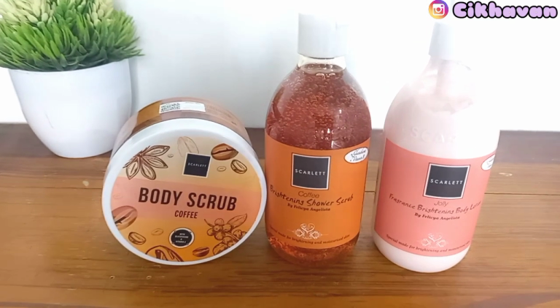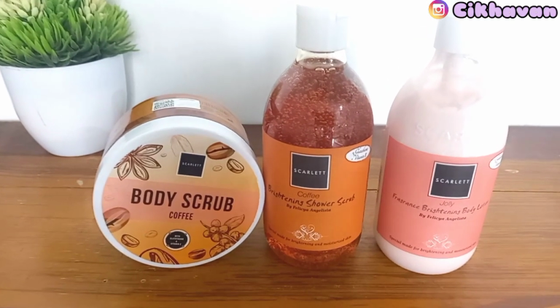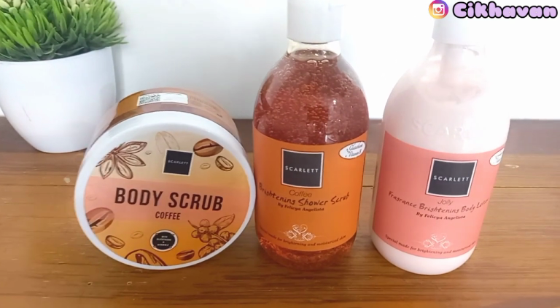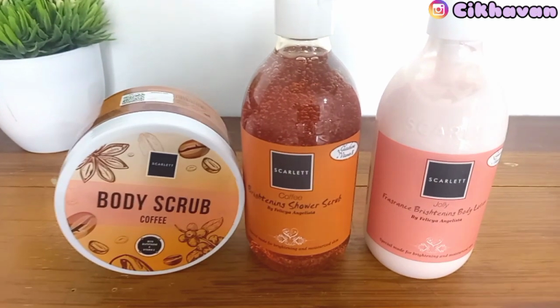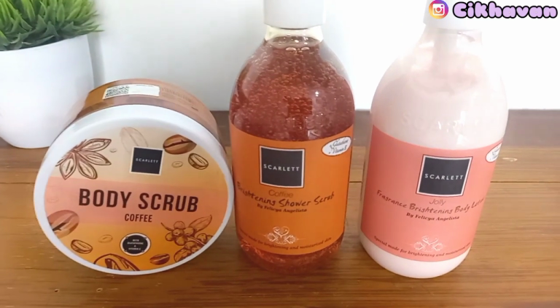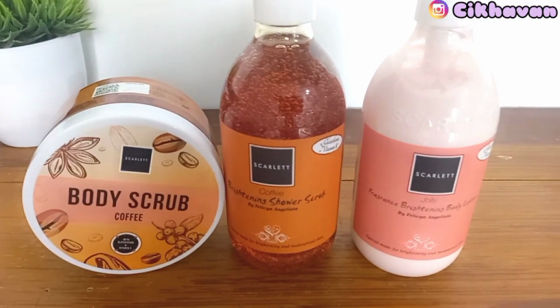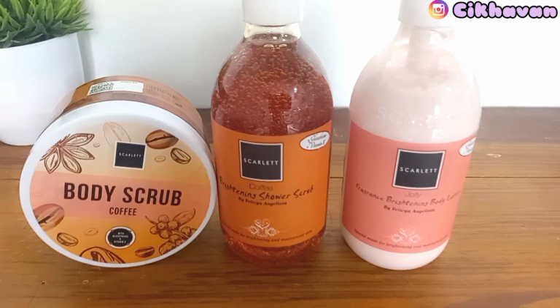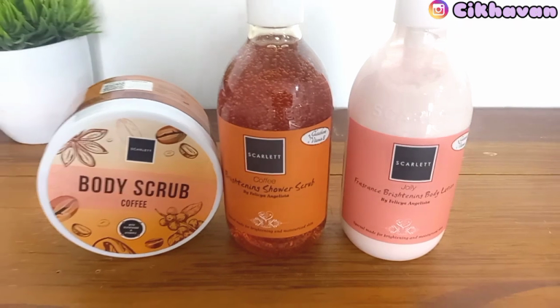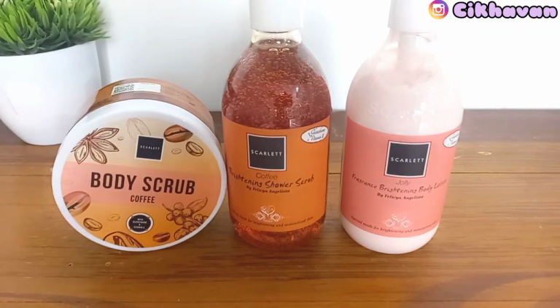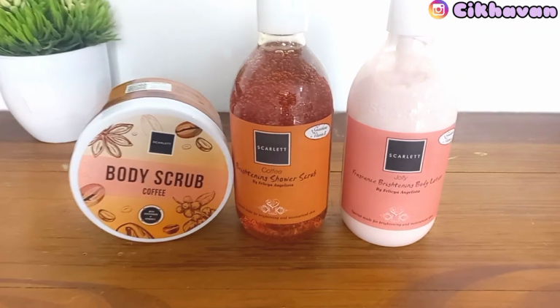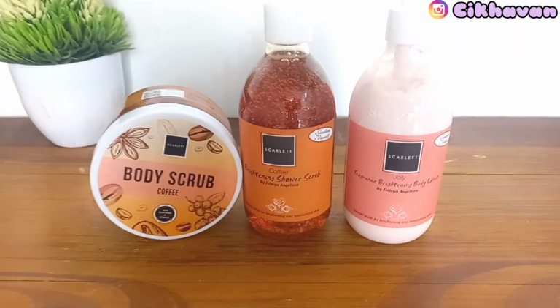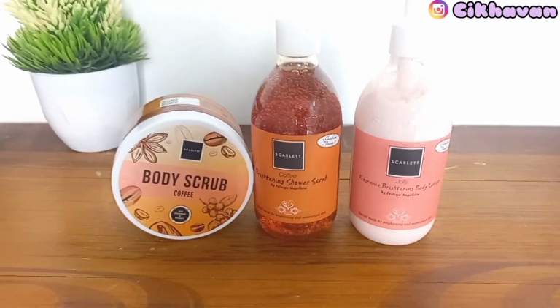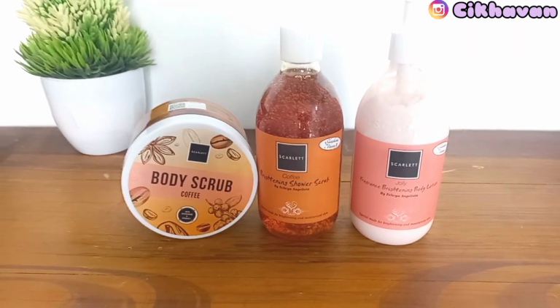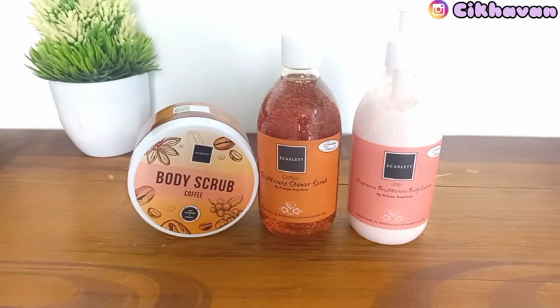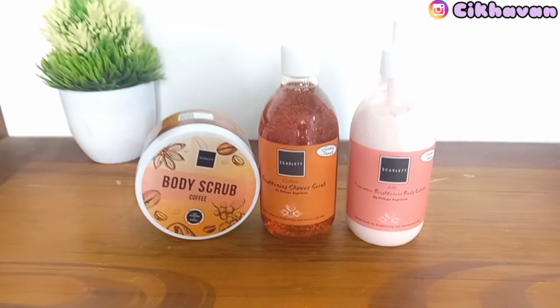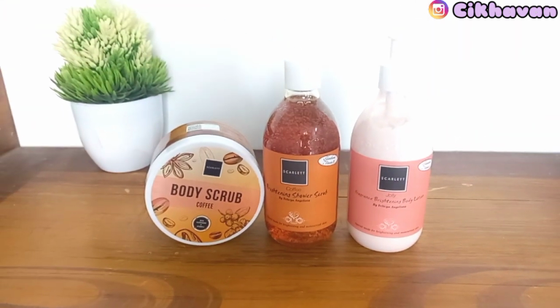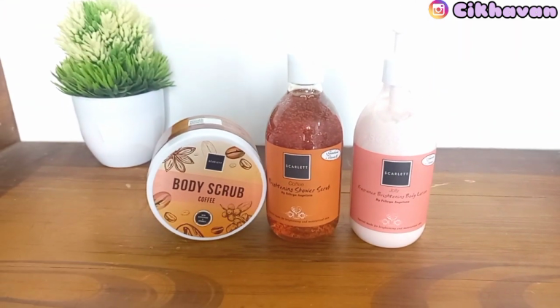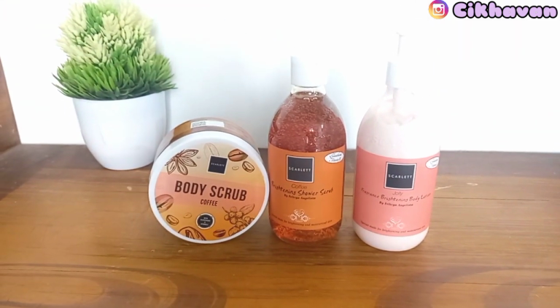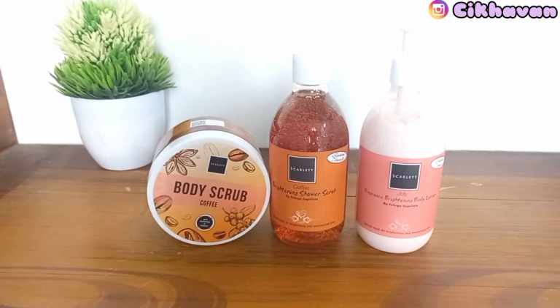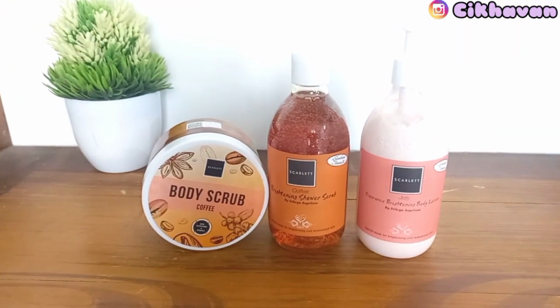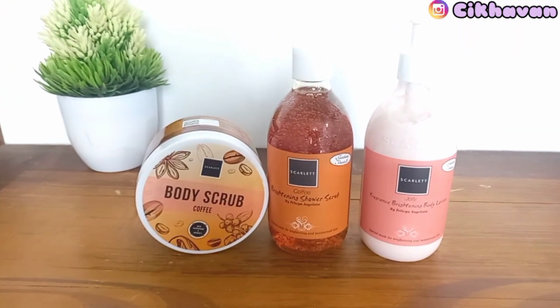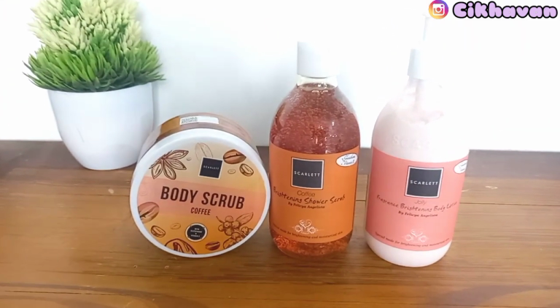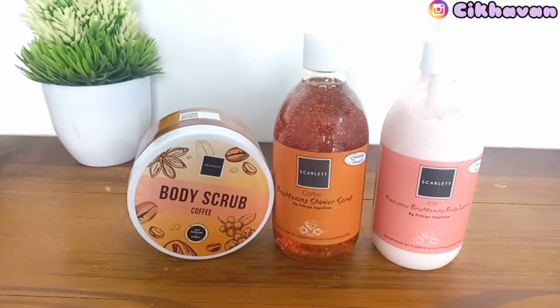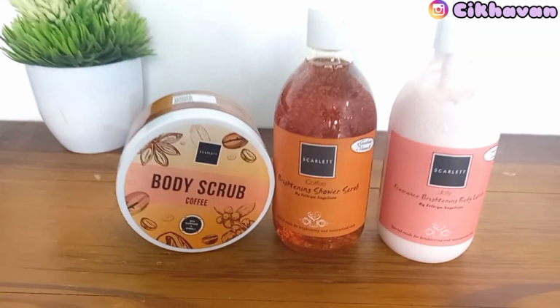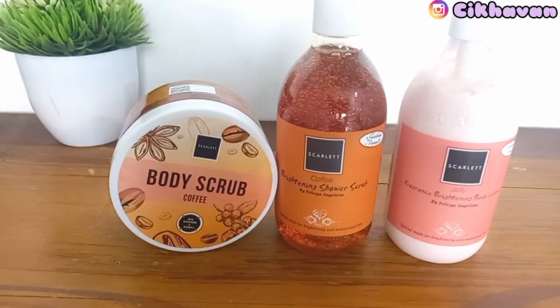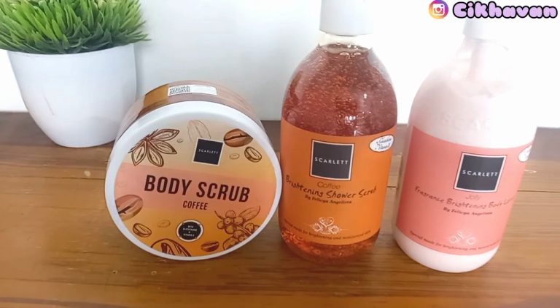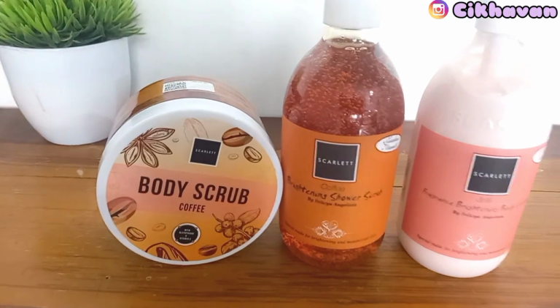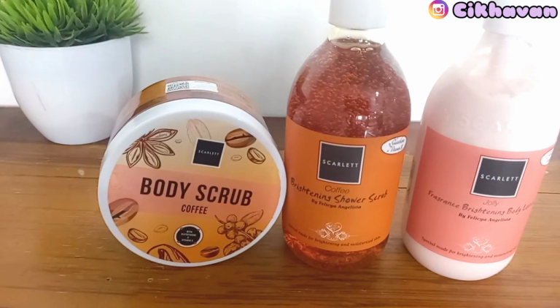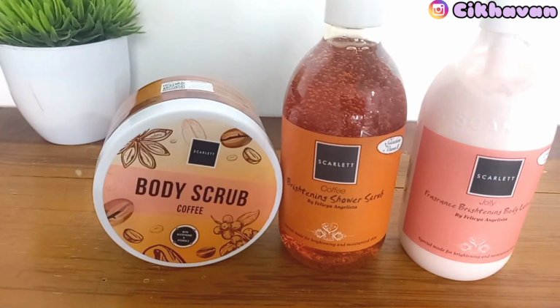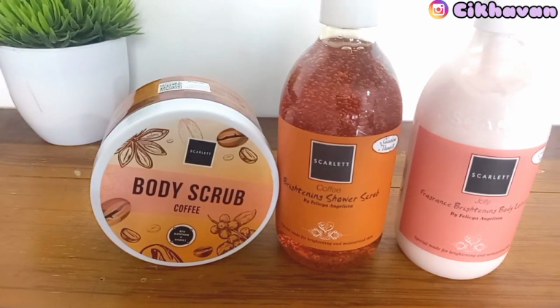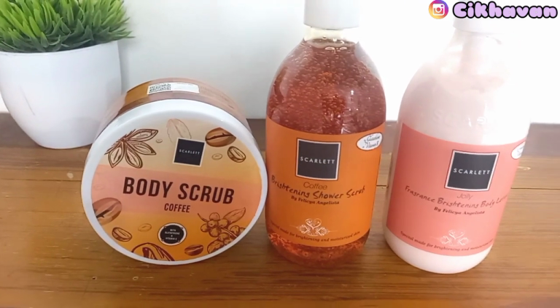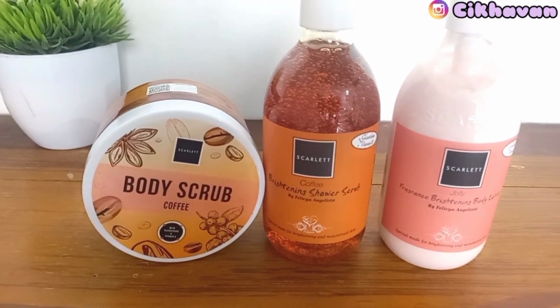Assalamualaikum, hai semuanya. Hari ini aku mau belanja bulanan, tapi sebelumnya aku mau me time dulu ya, dengan serangkaian body care dari Scarlet Whitening.